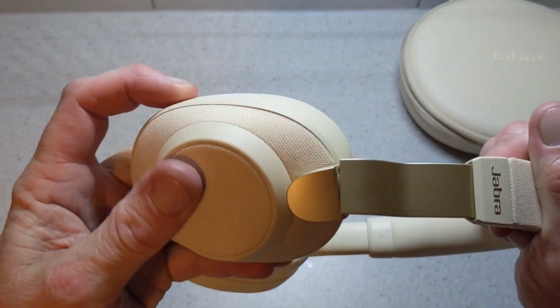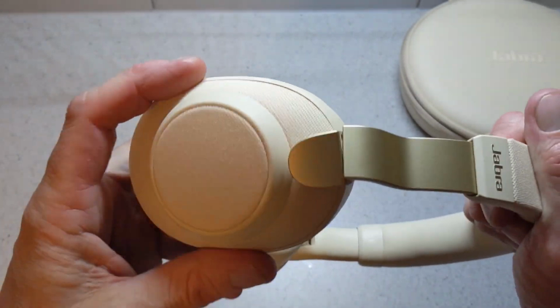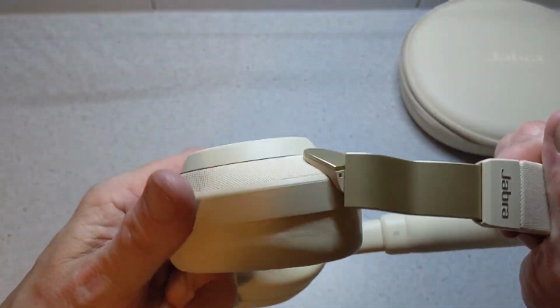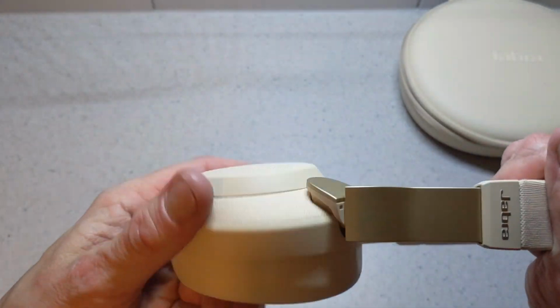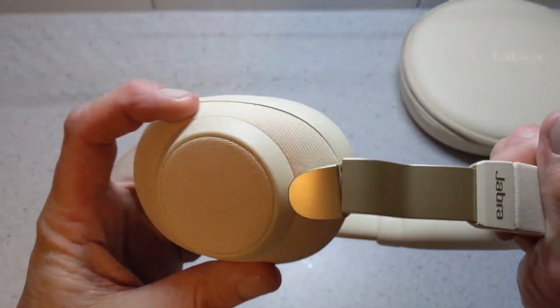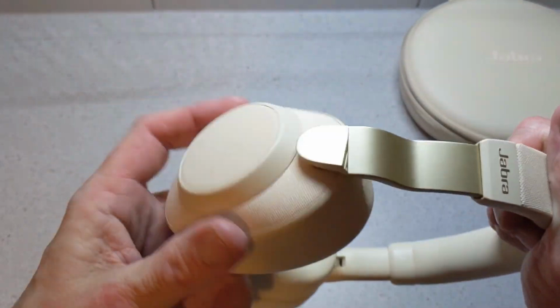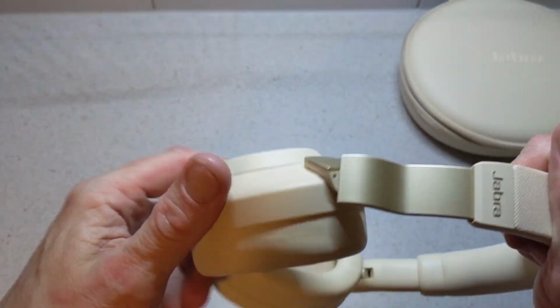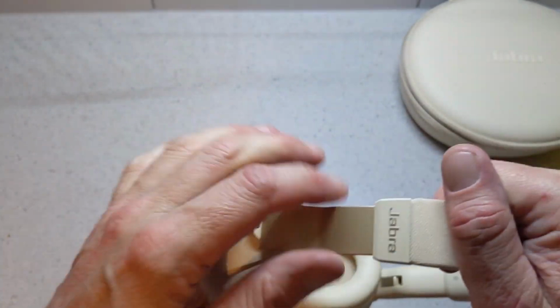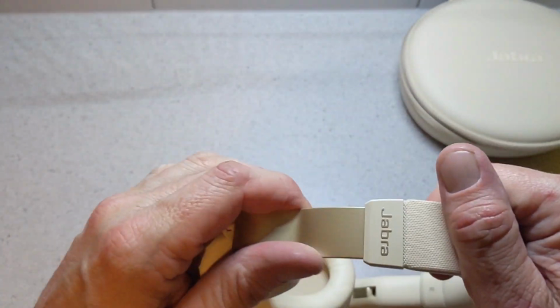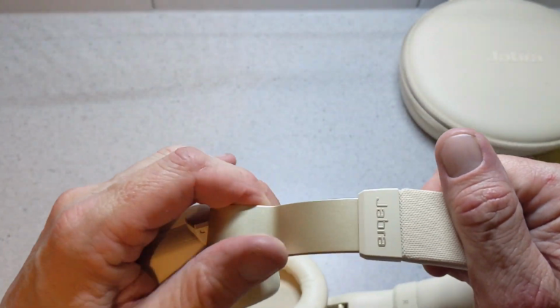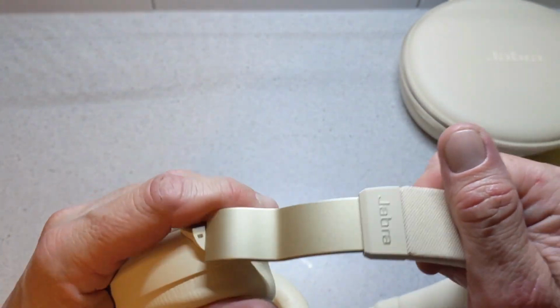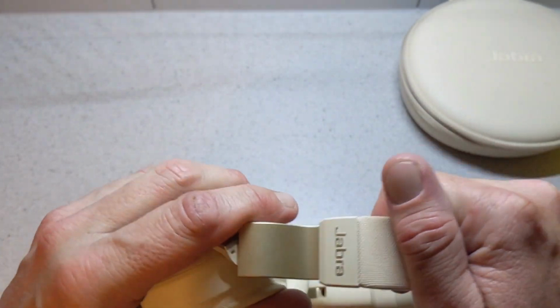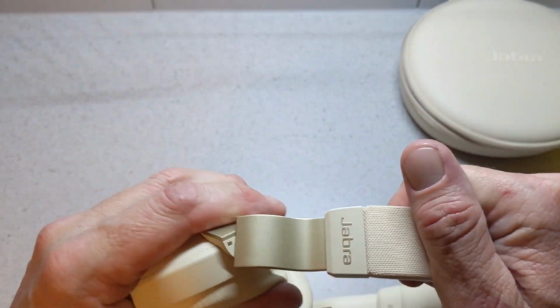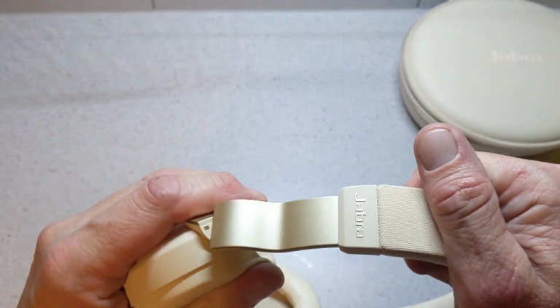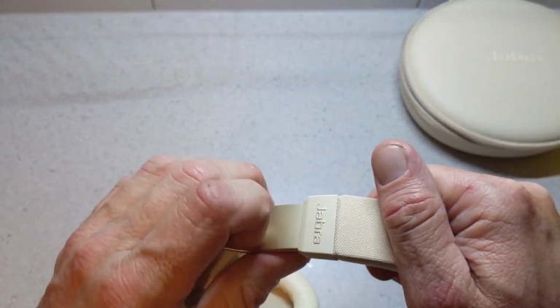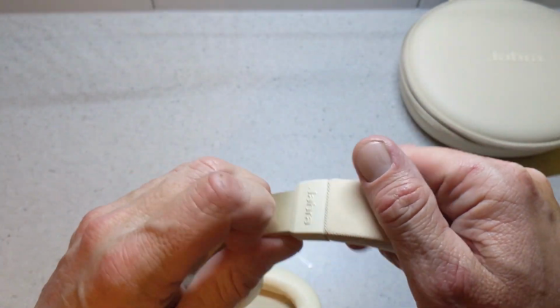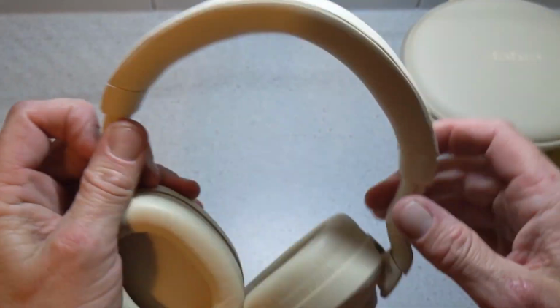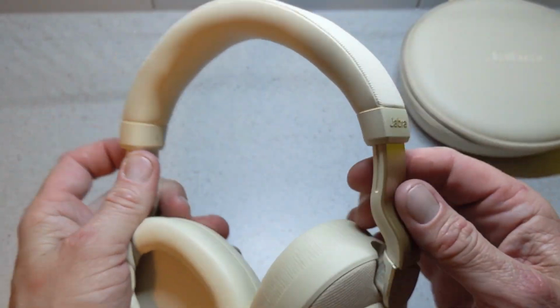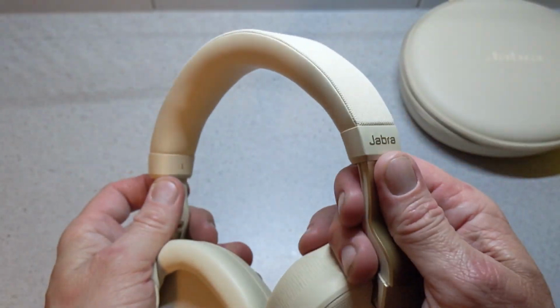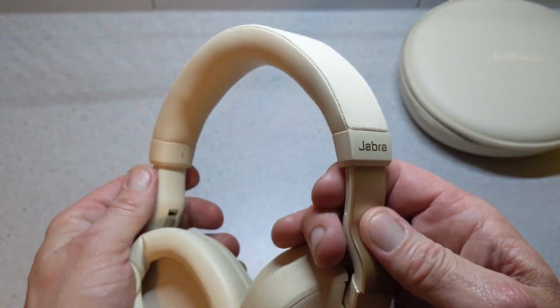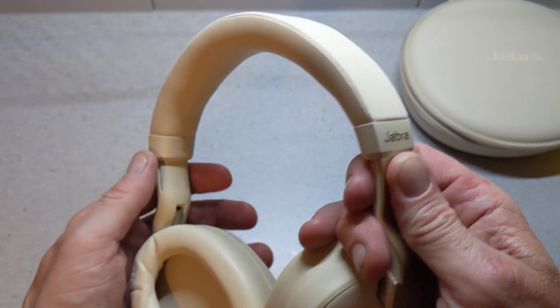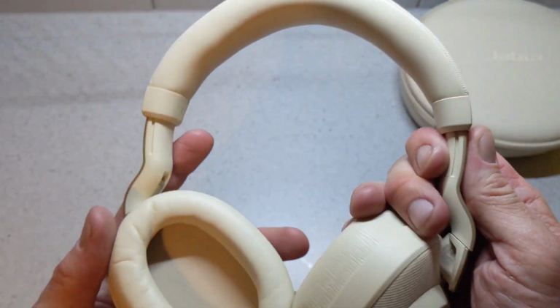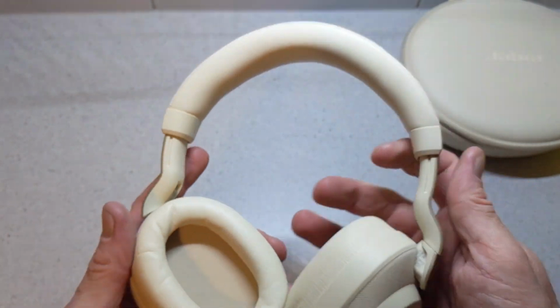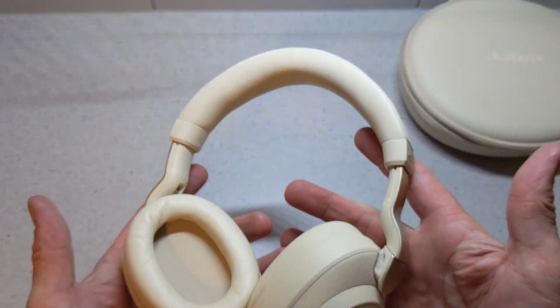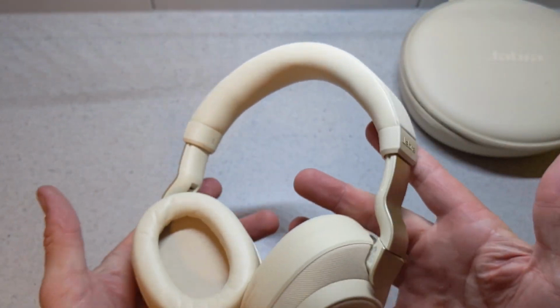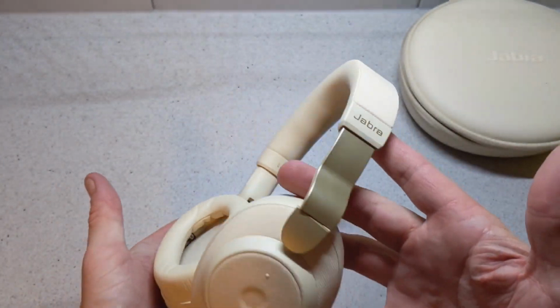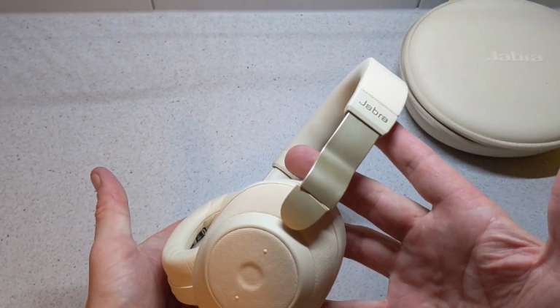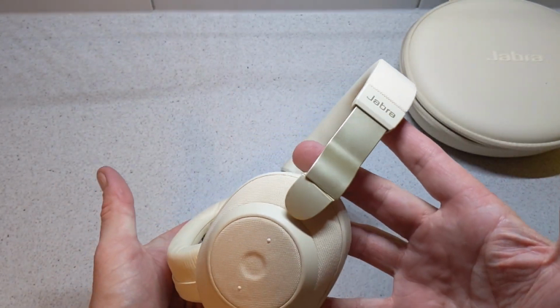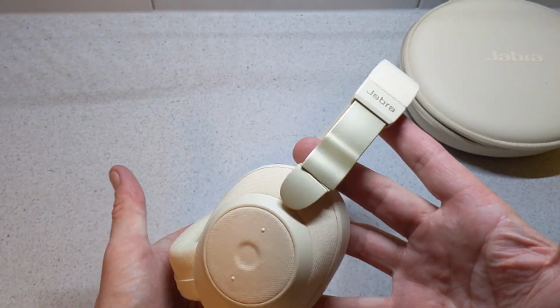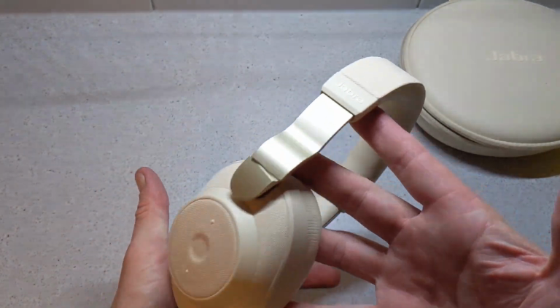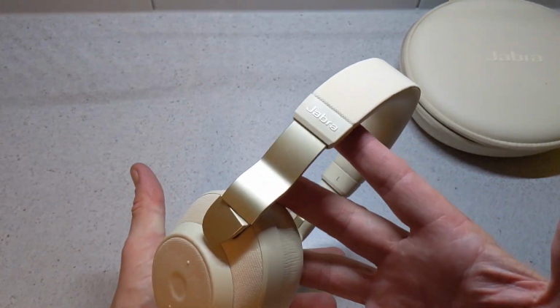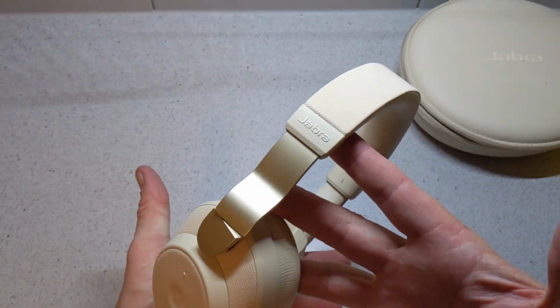Really nice material all around, they look really well, and the colour palette suits them nicely.